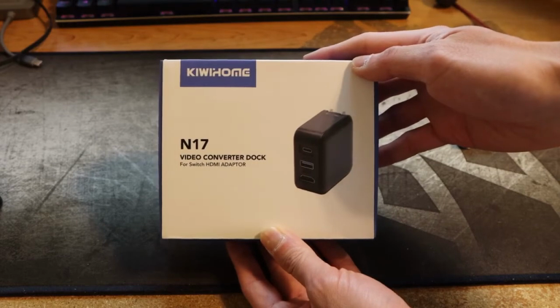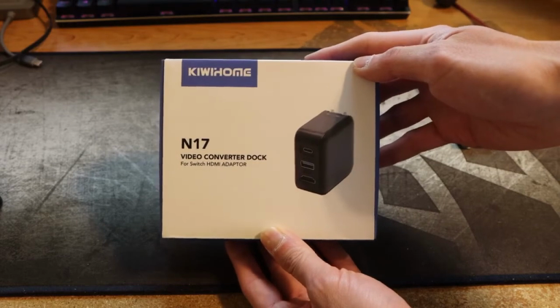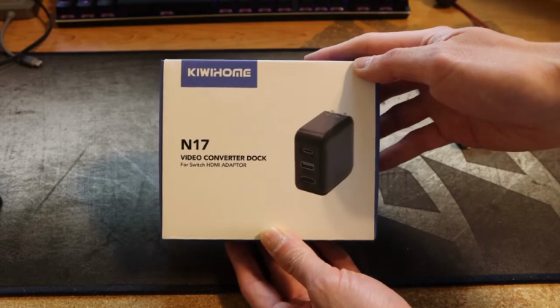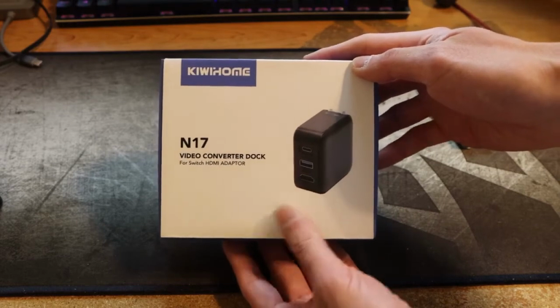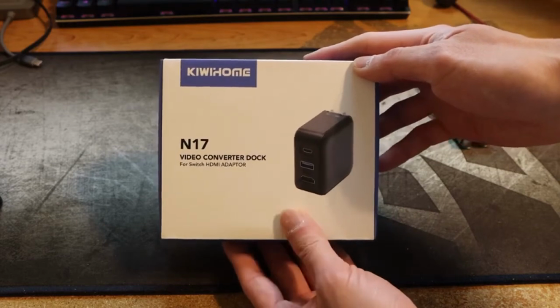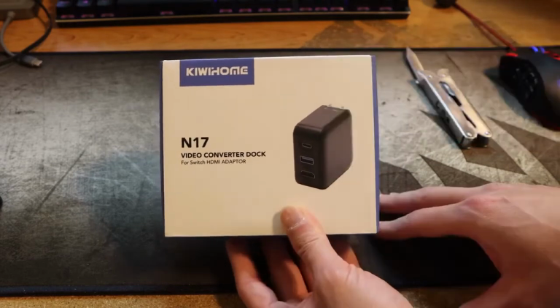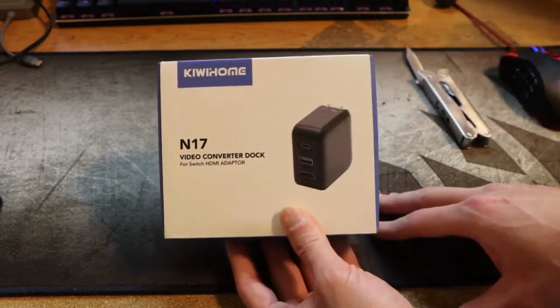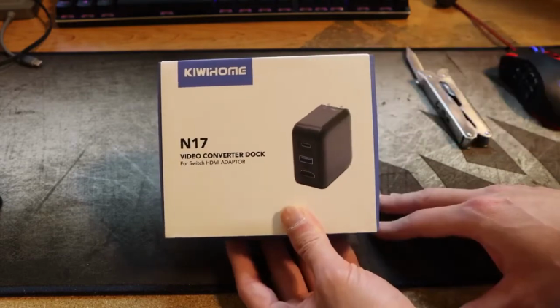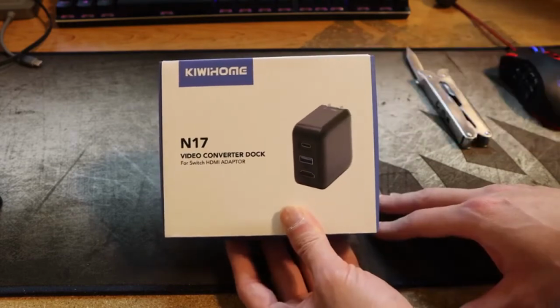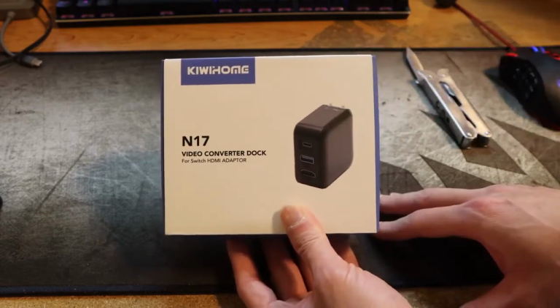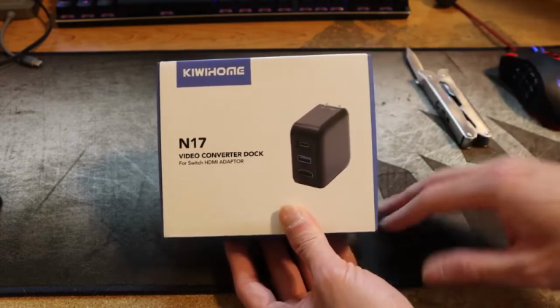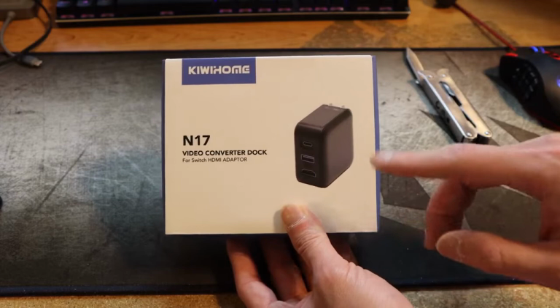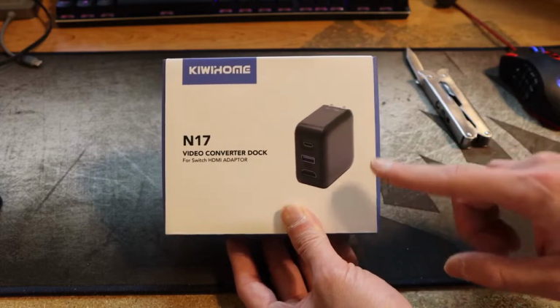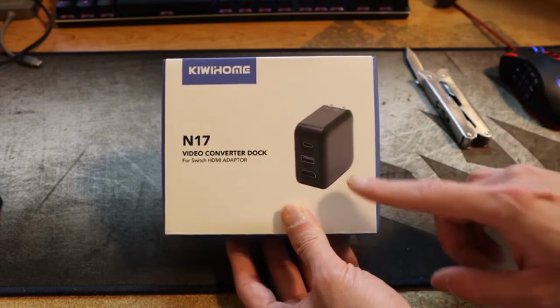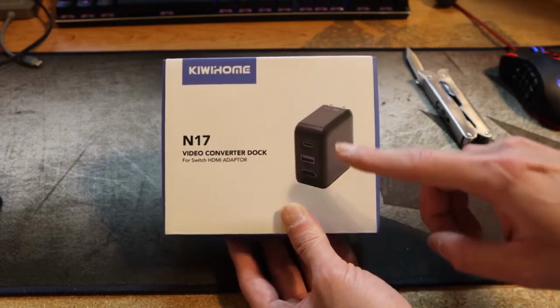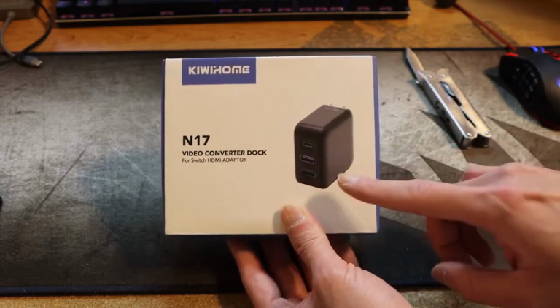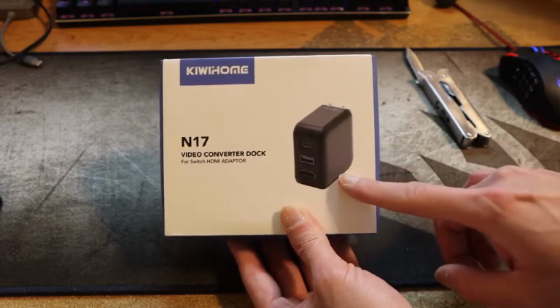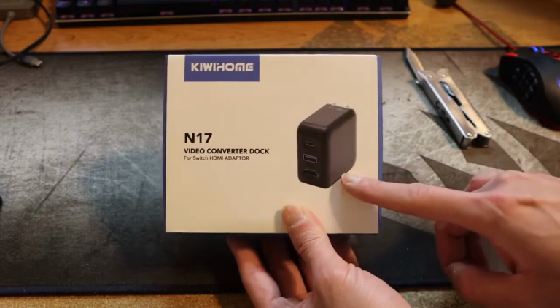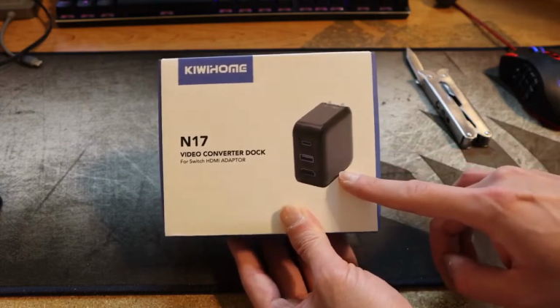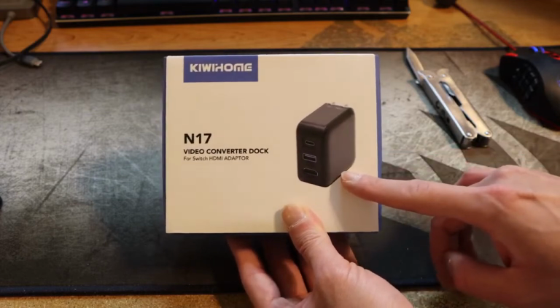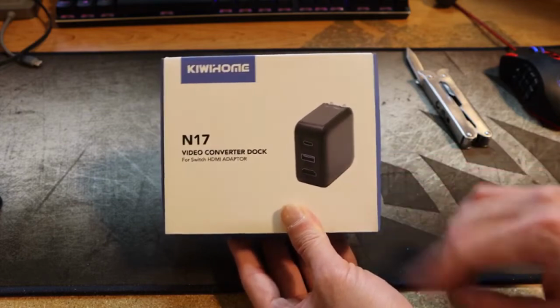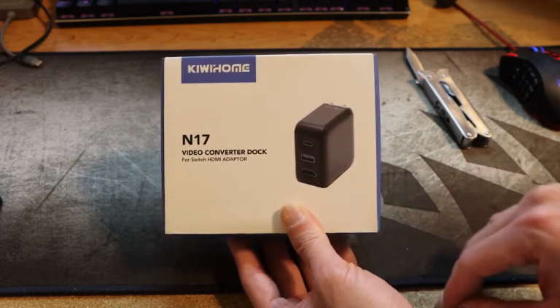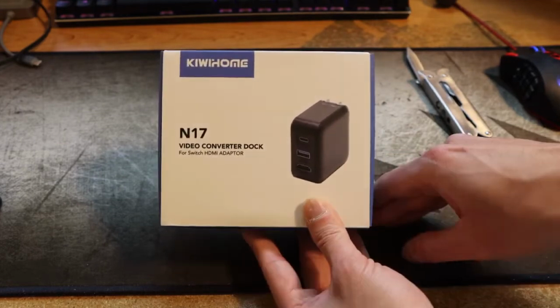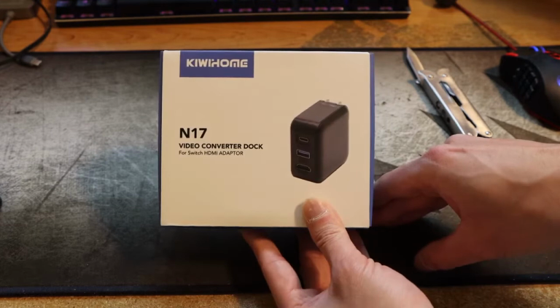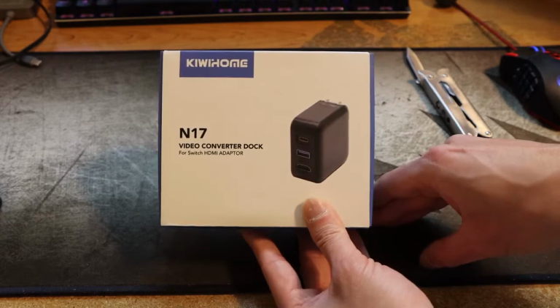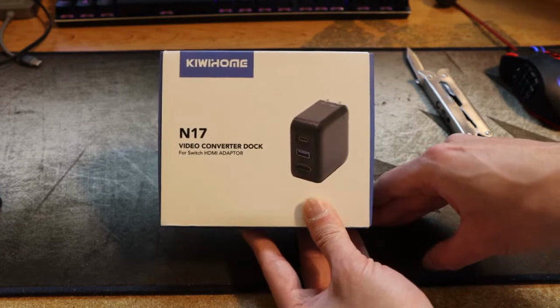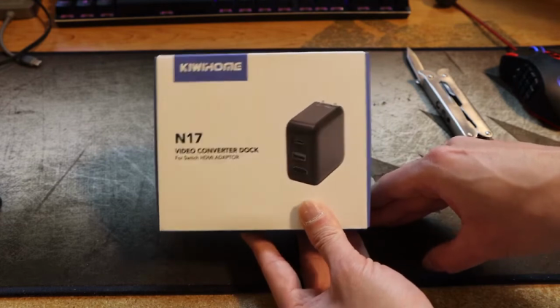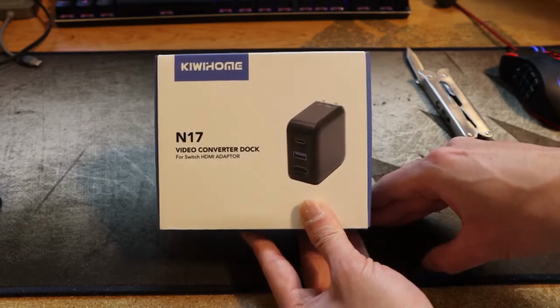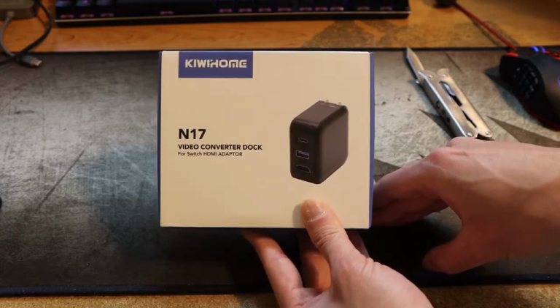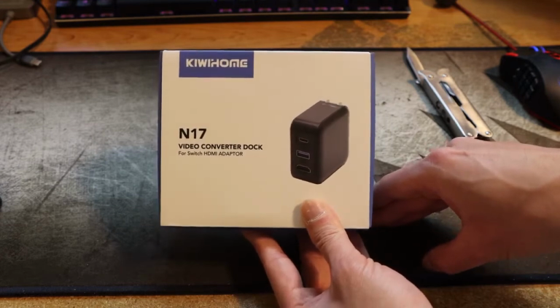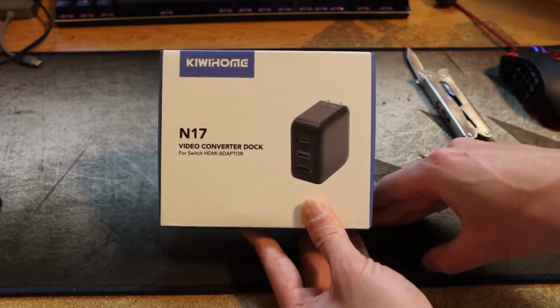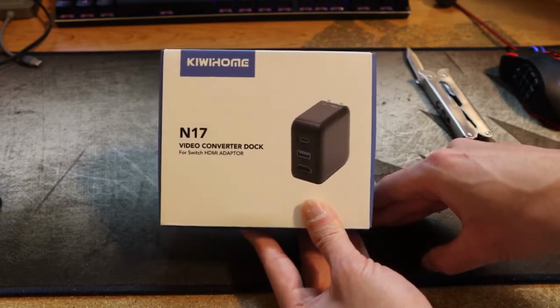It's an HDMI adapter. What it is is a docking station and charger for your switch. It will replace the power supply and your switch dock.